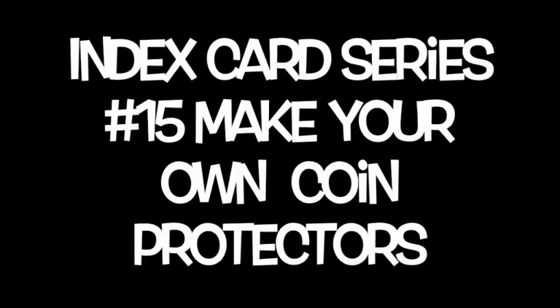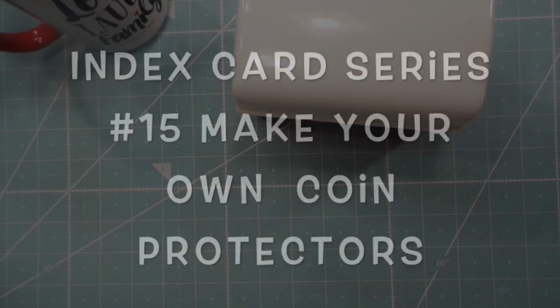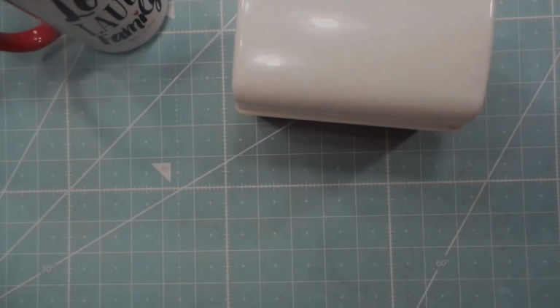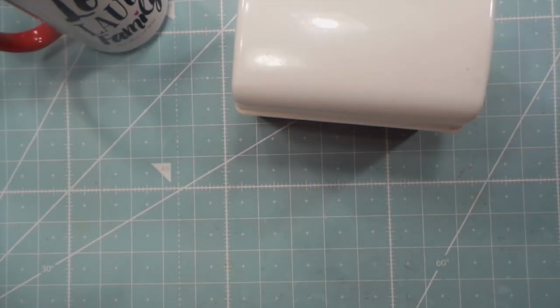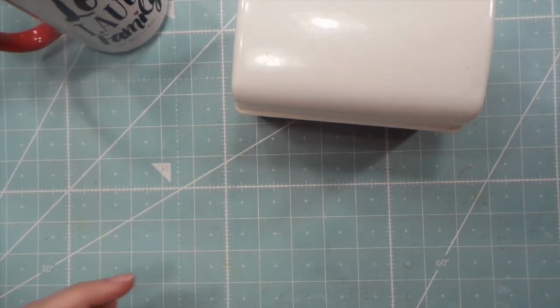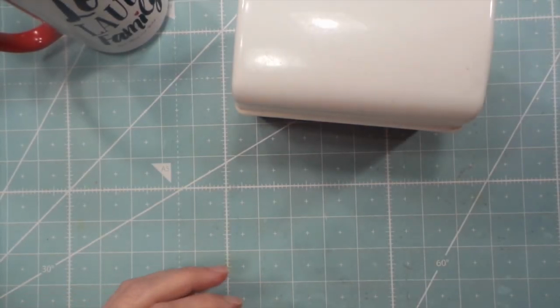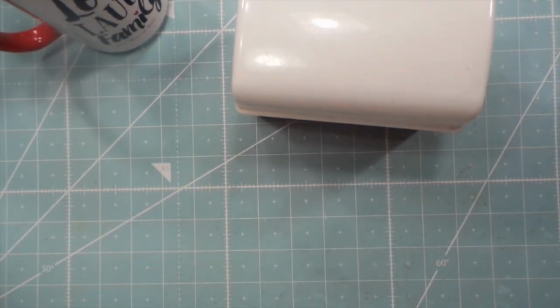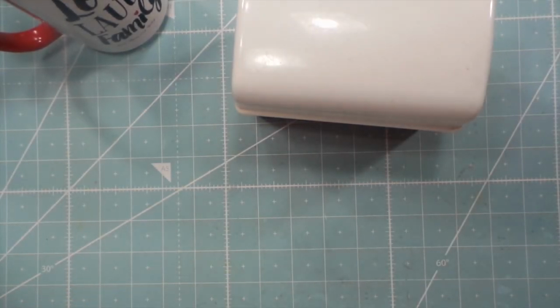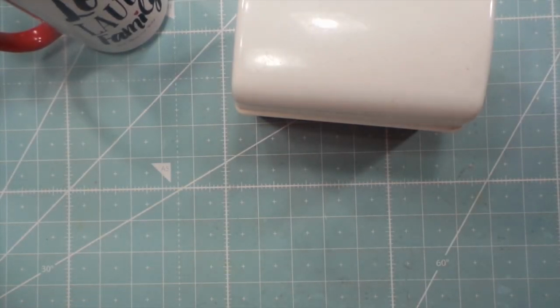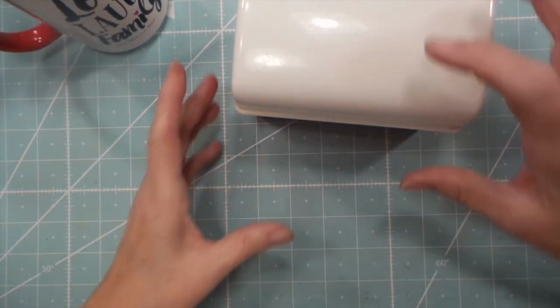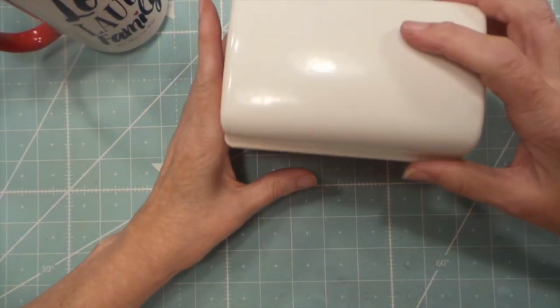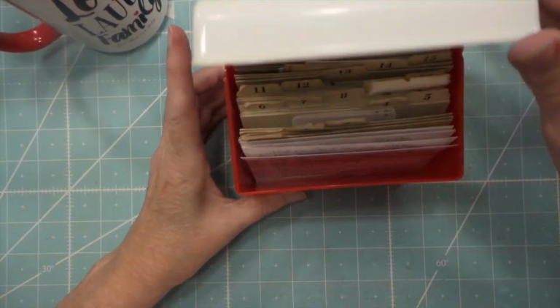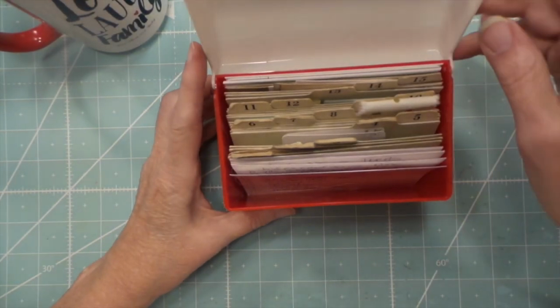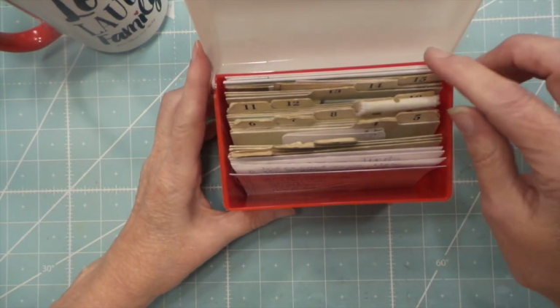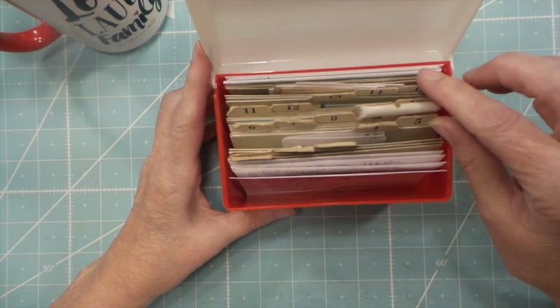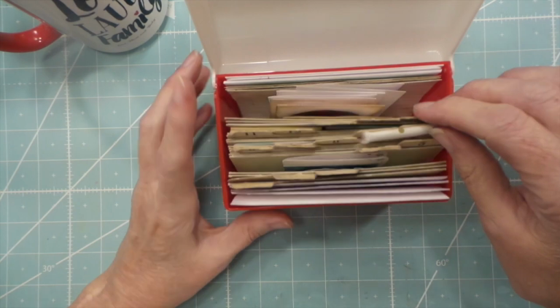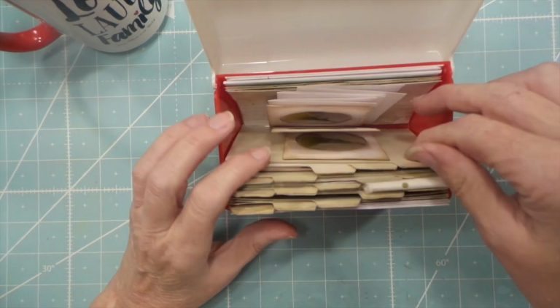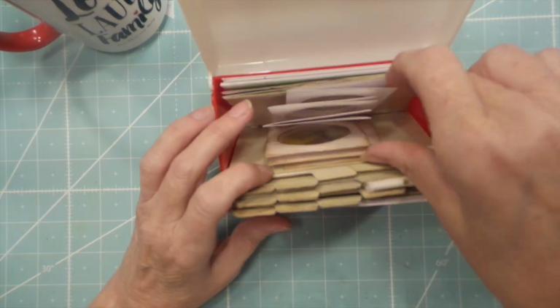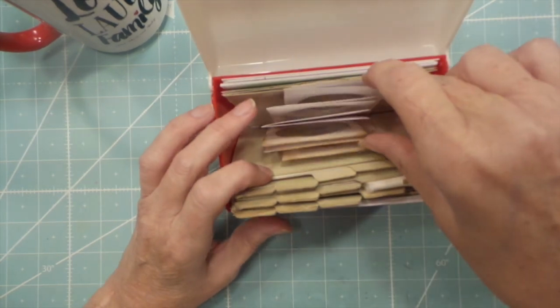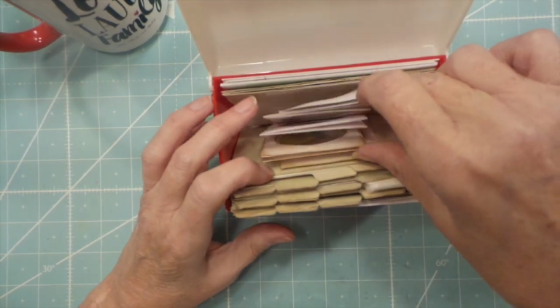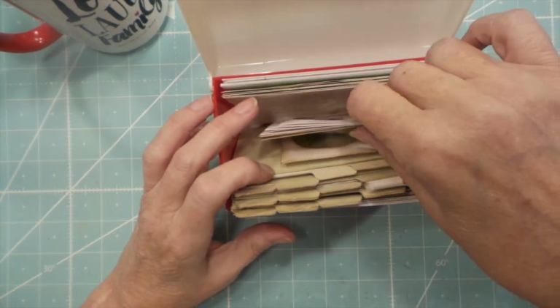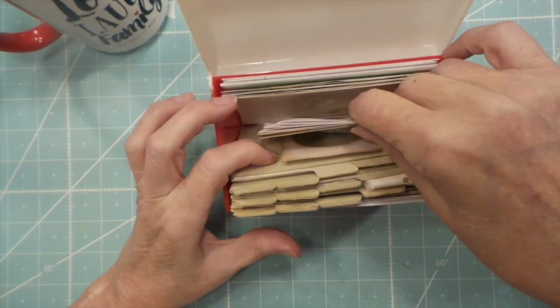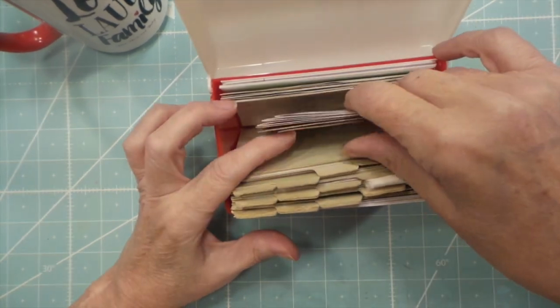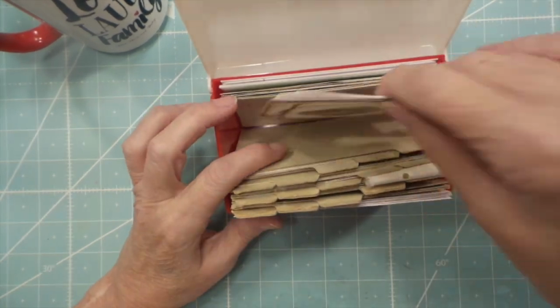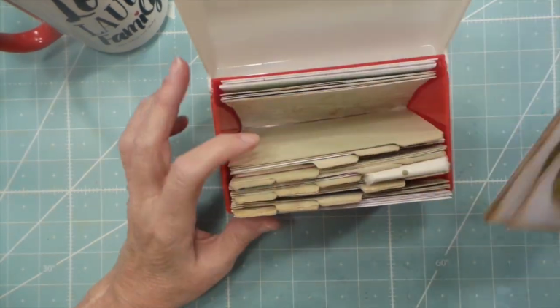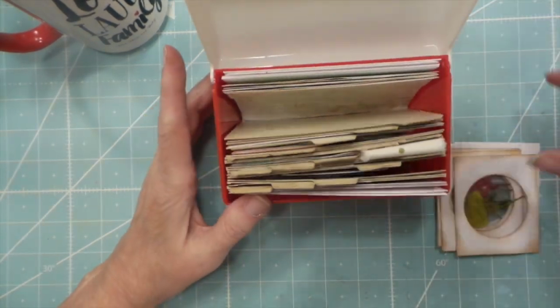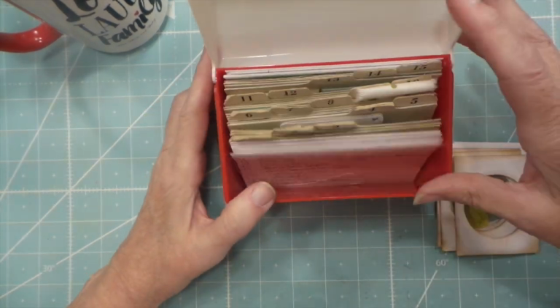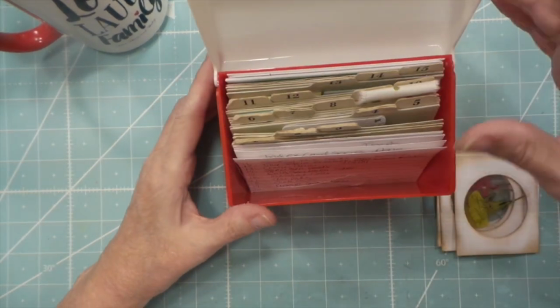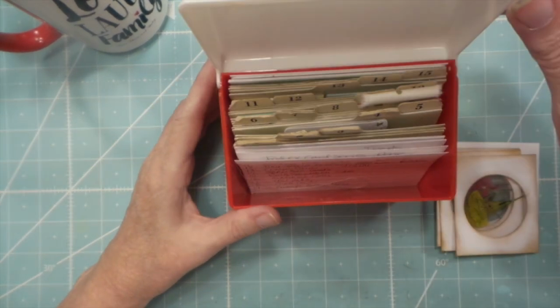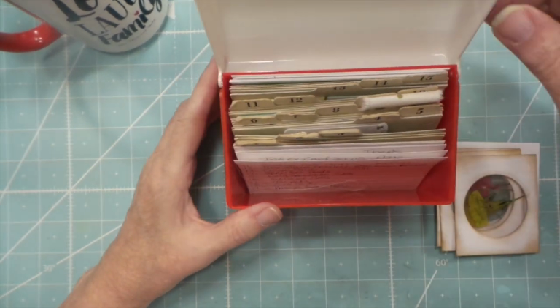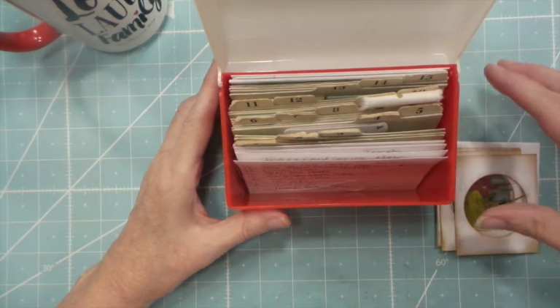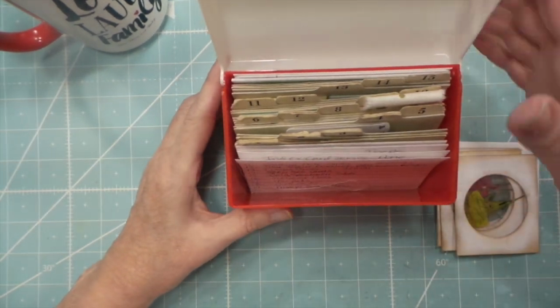Hi everybody, this is Roxy and I'm on index card number 15. I'm loving this series, I hope you guys are too — it's really fun.